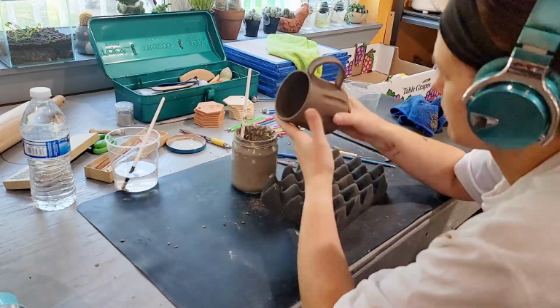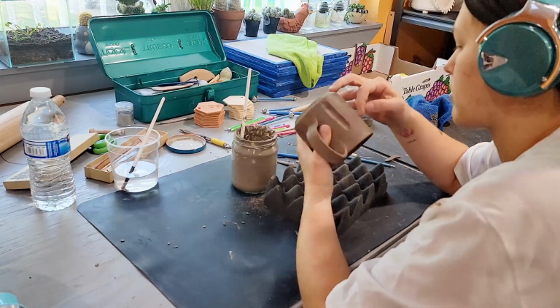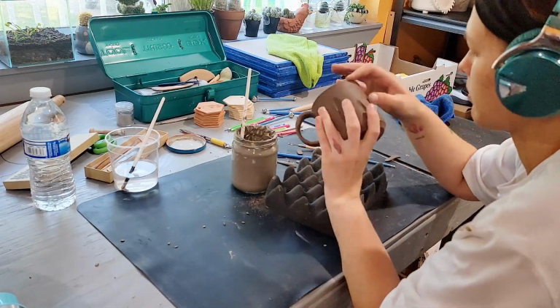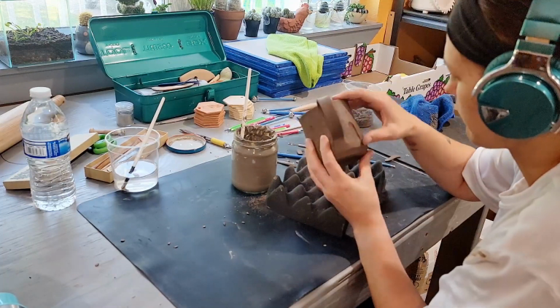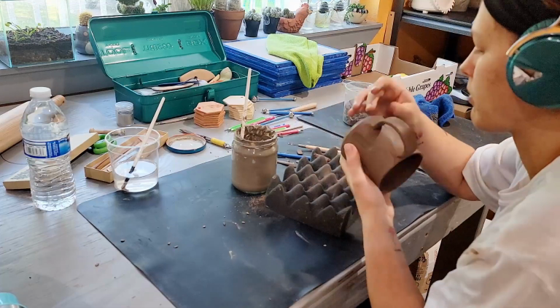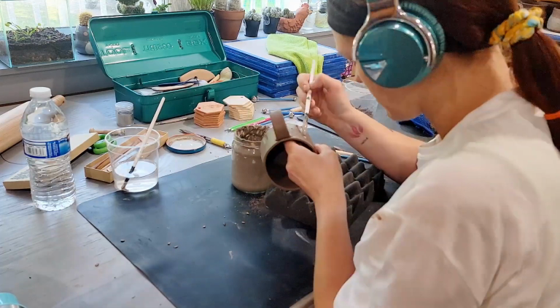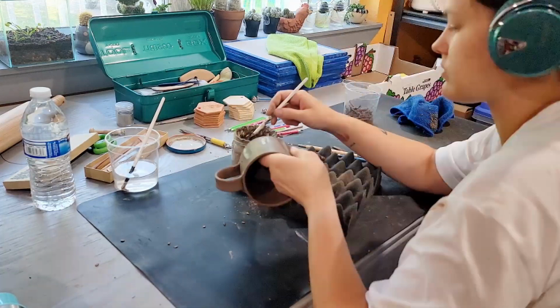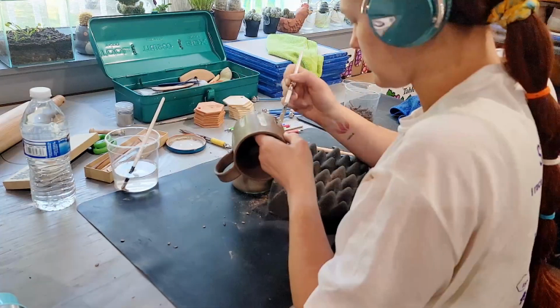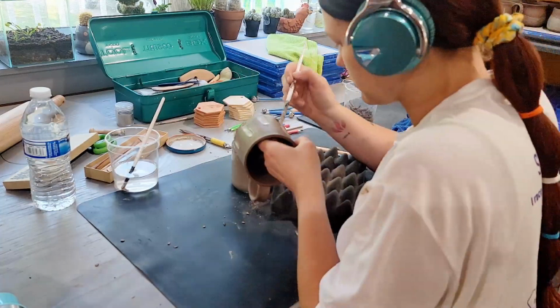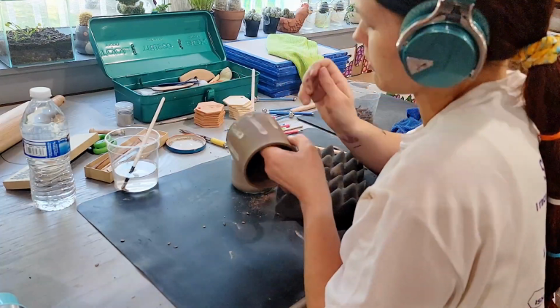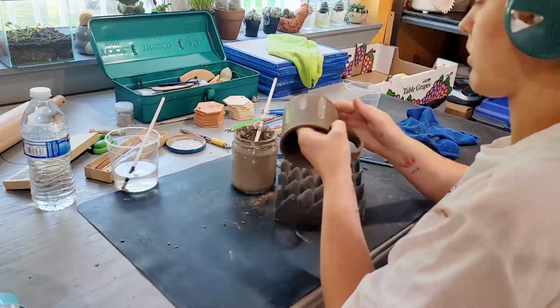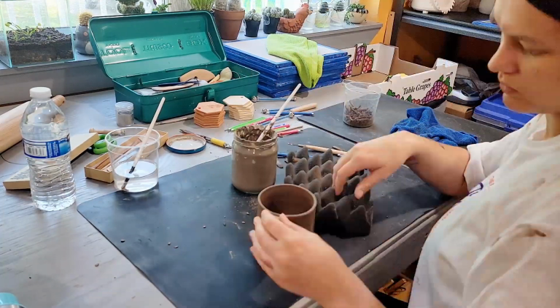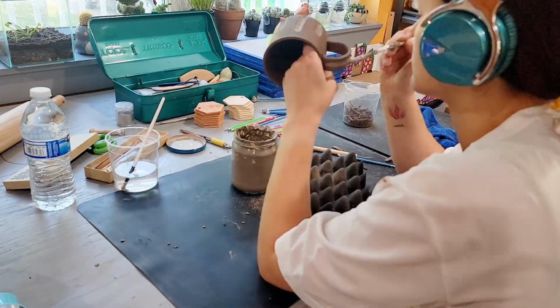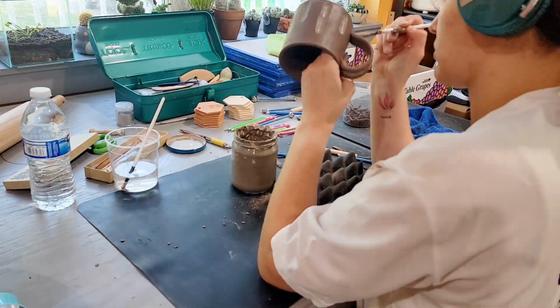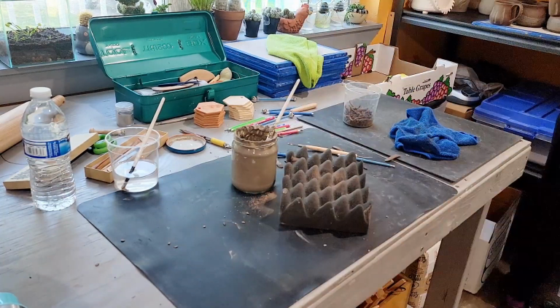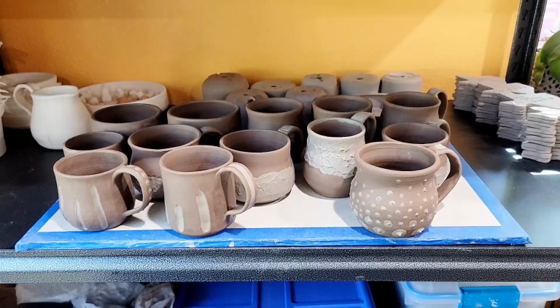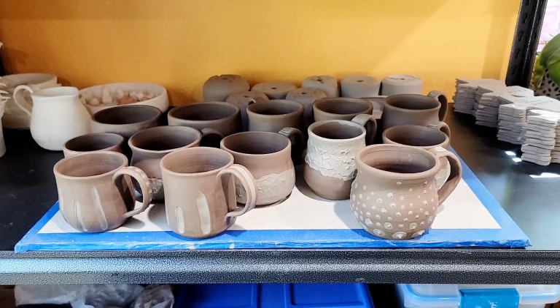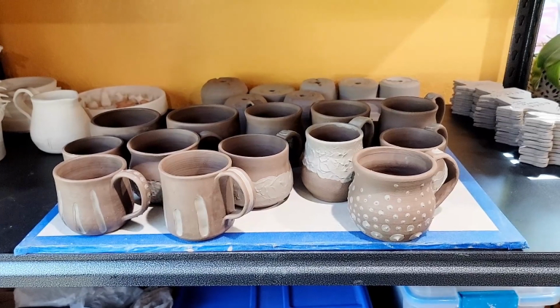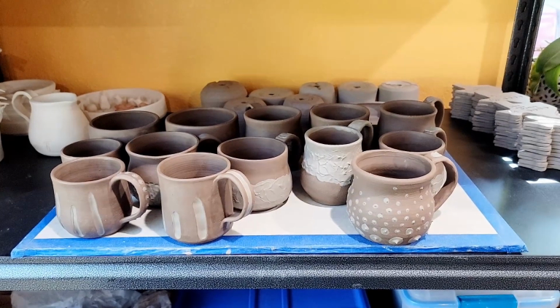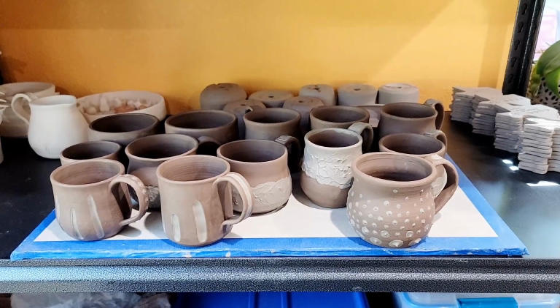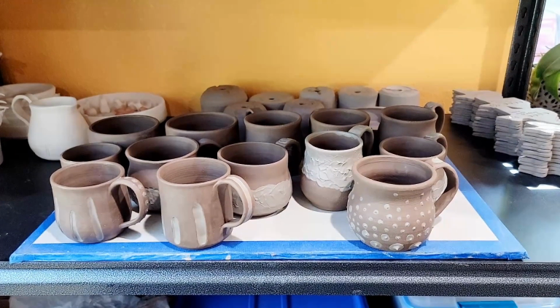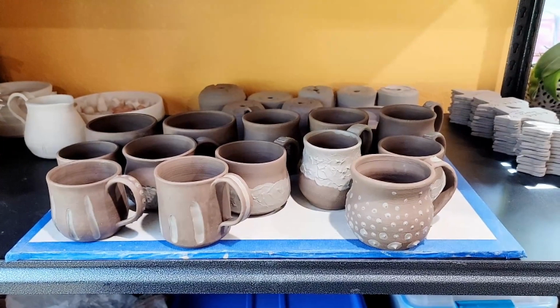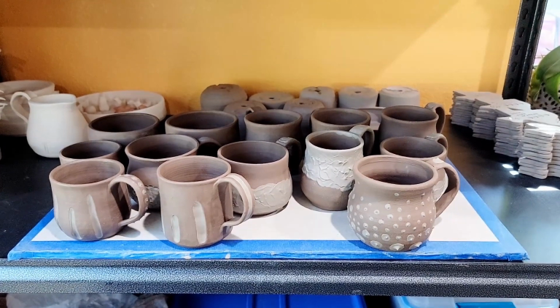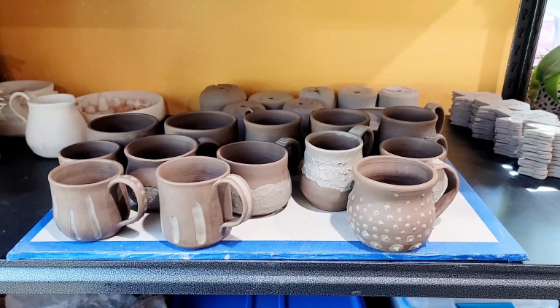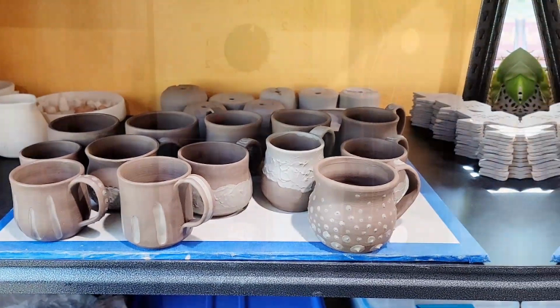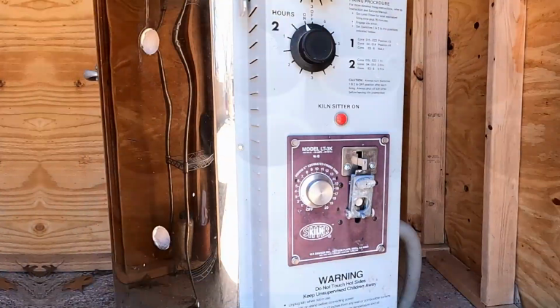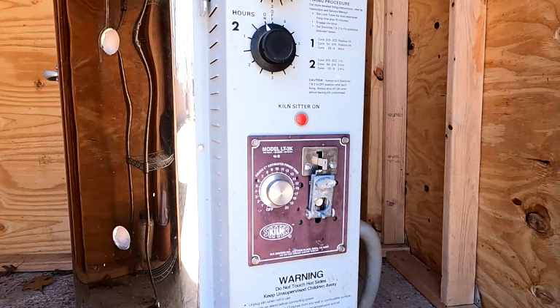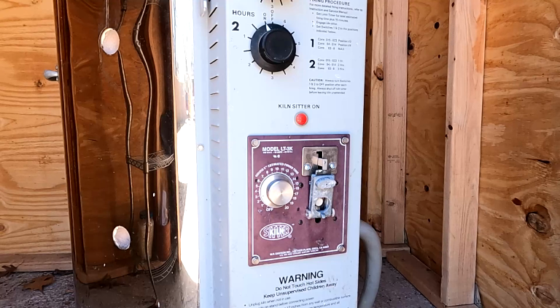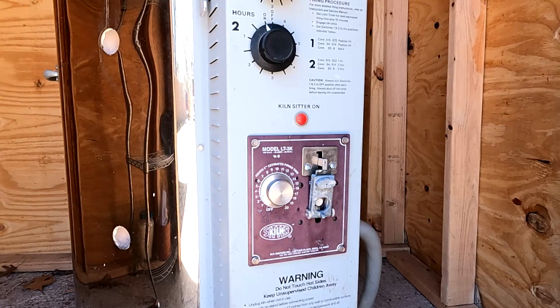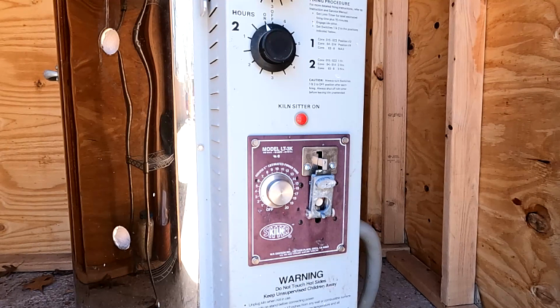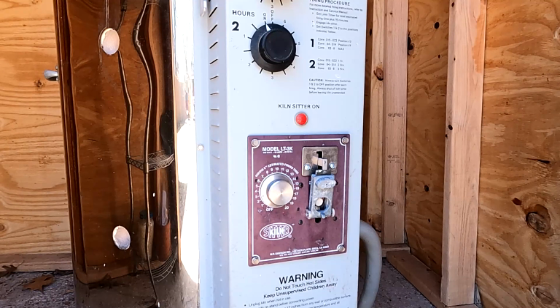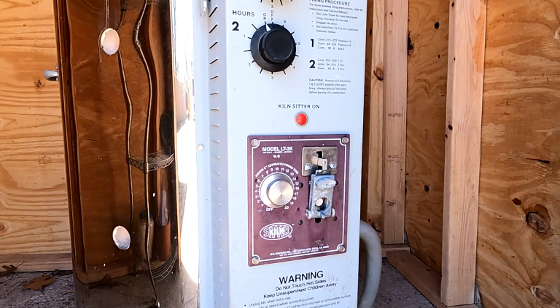Side note: if you're trying to do this, make sure that your two clays — the body of the pot that you threw and the slip that you're going to use — have similar shrinkage rates. If the shrinkage rates are too different, the slip might just pop off the pot, and that would not be ideal.